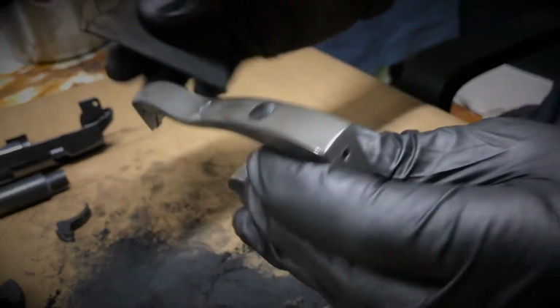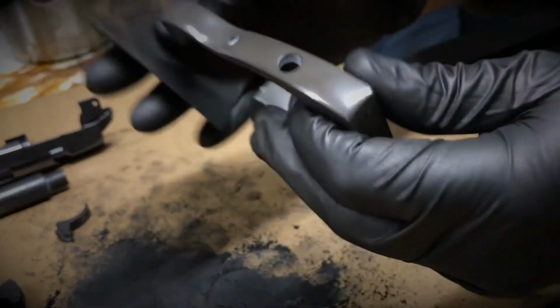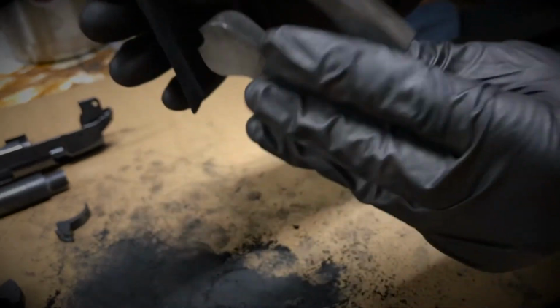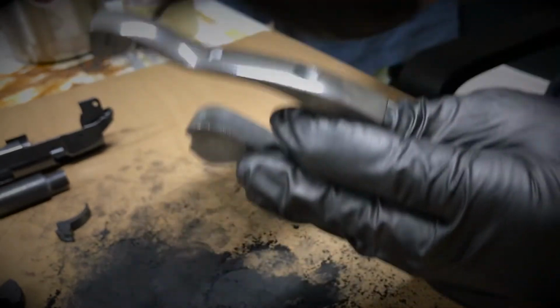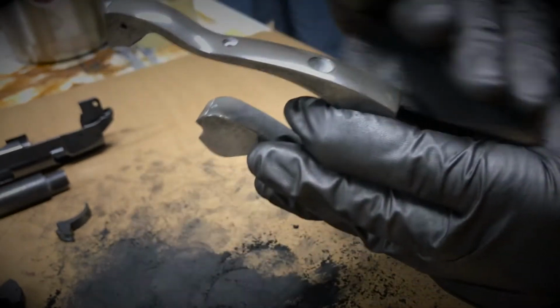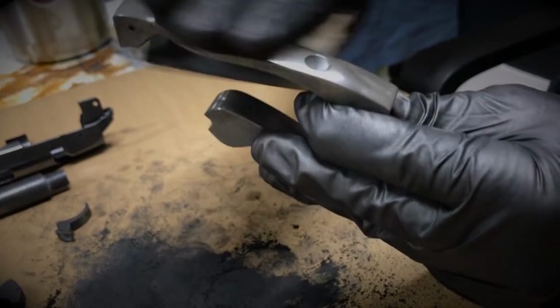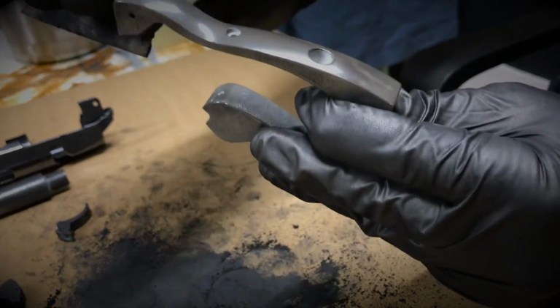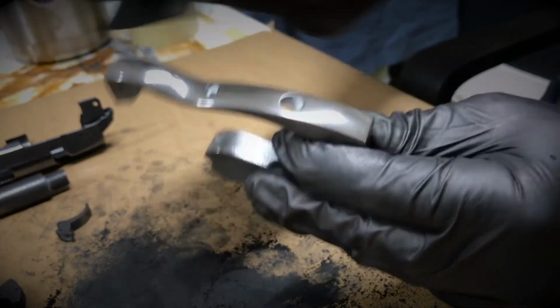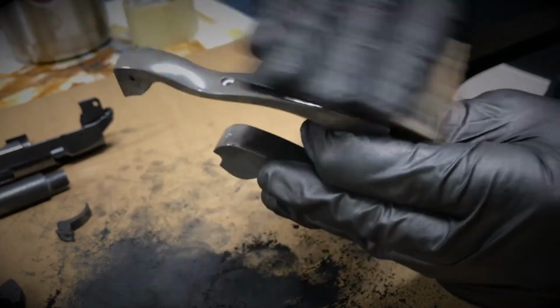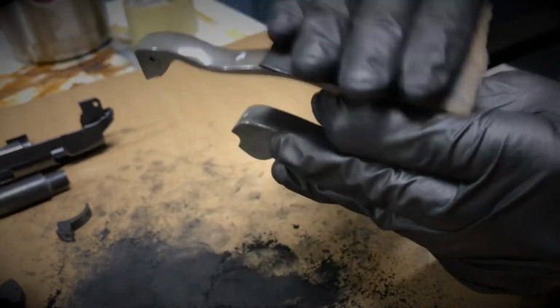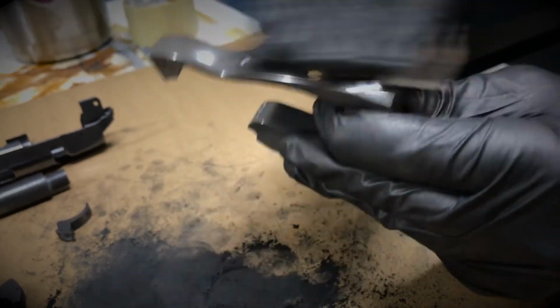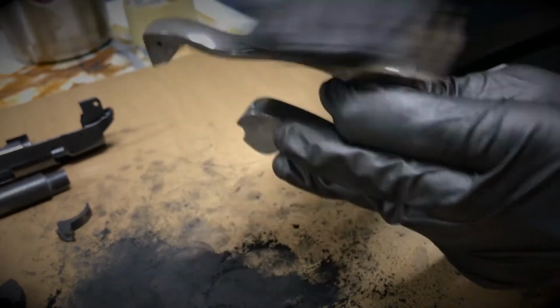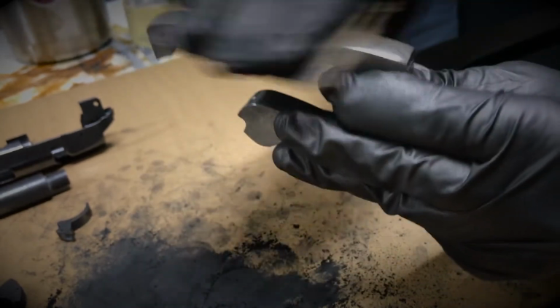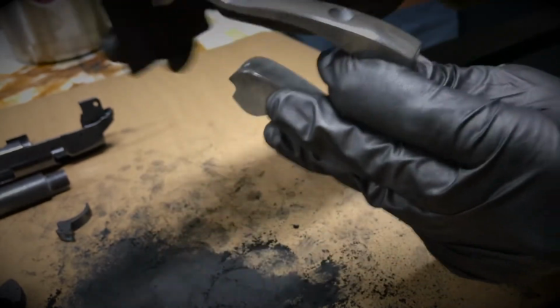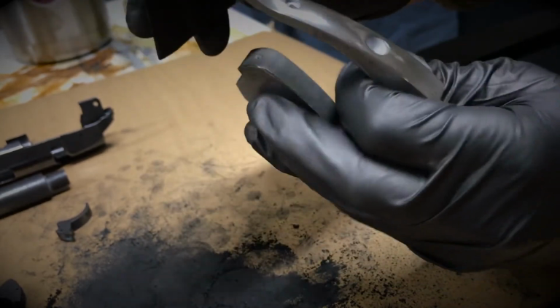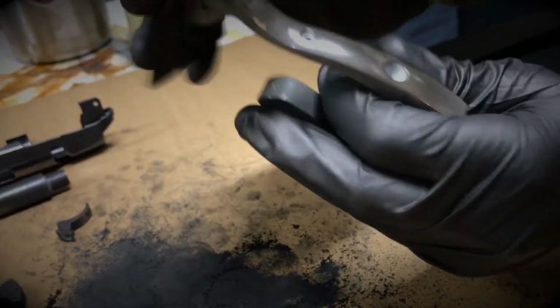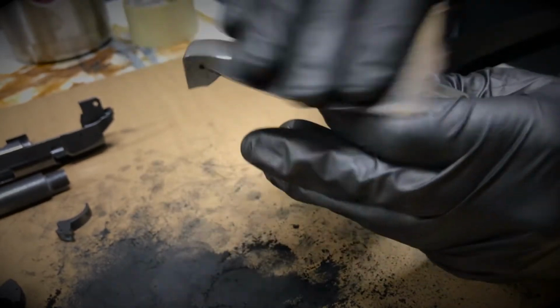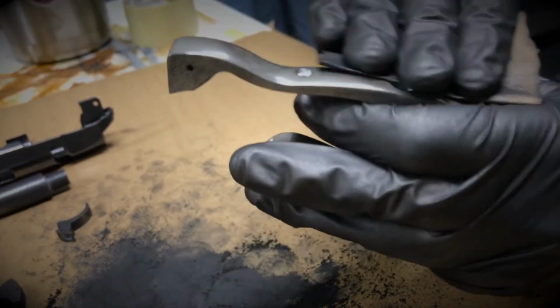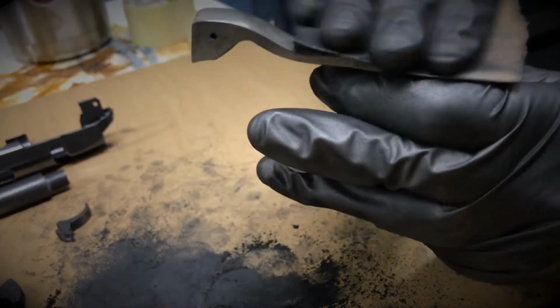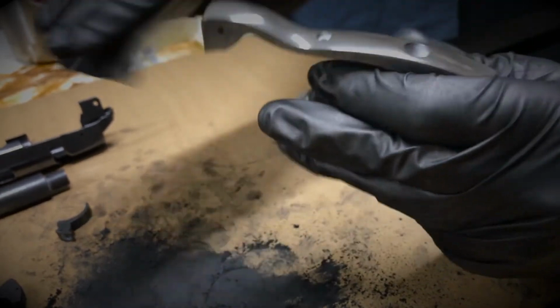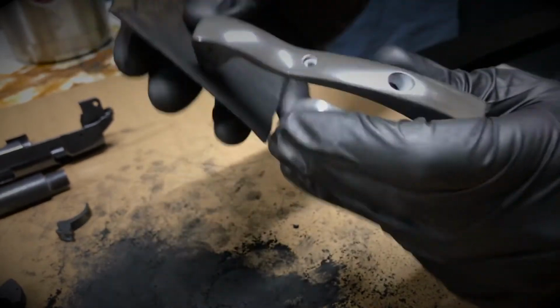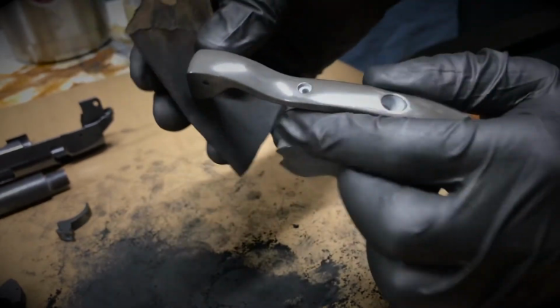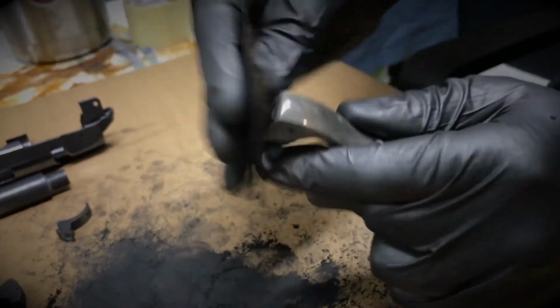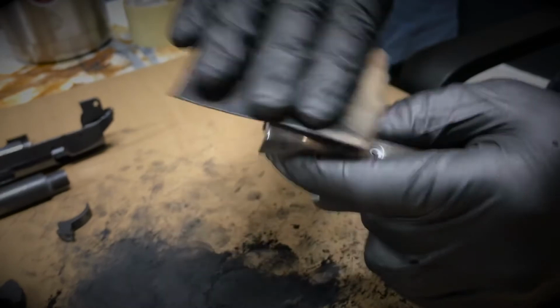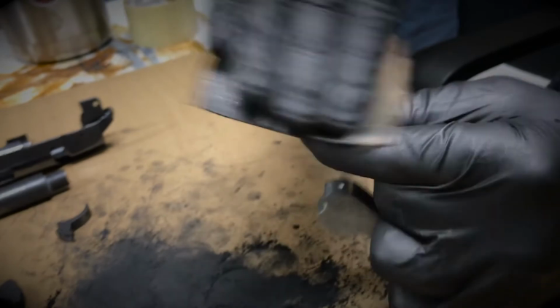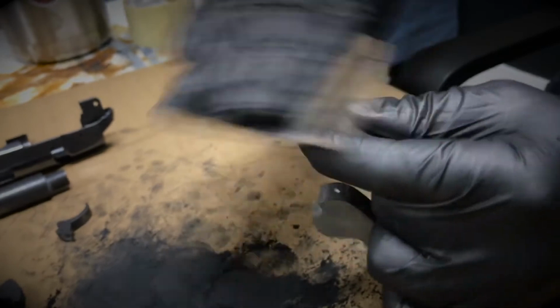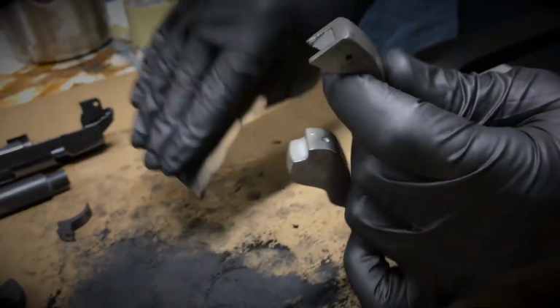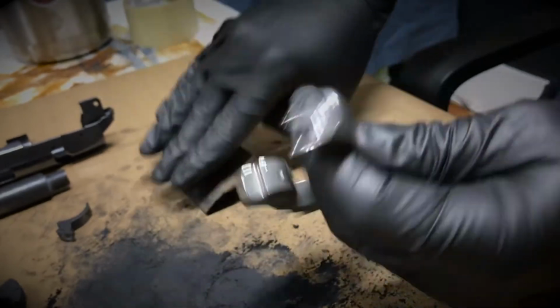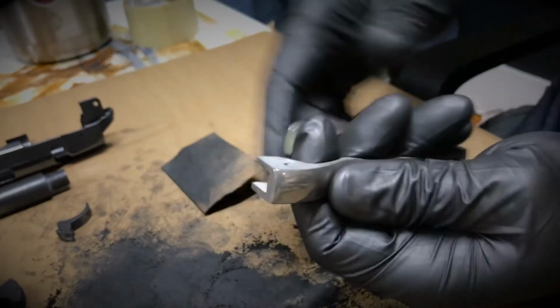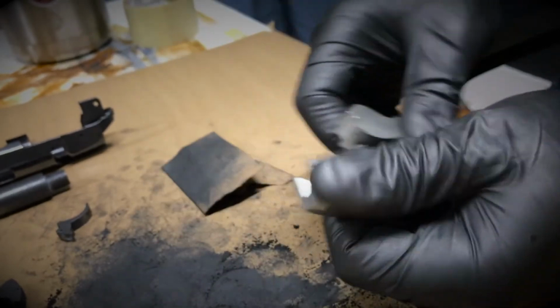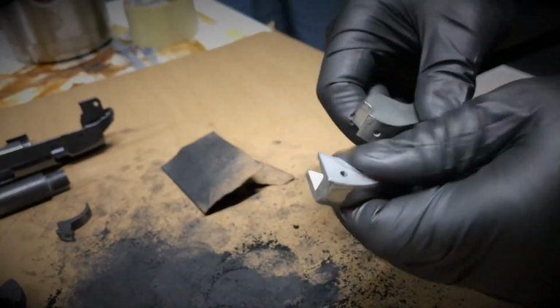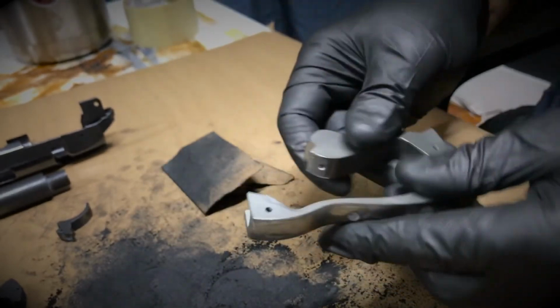I try and maintain a grain with it as well, so it really kind of mimics the polishing and sanding and finishing of an actual part.